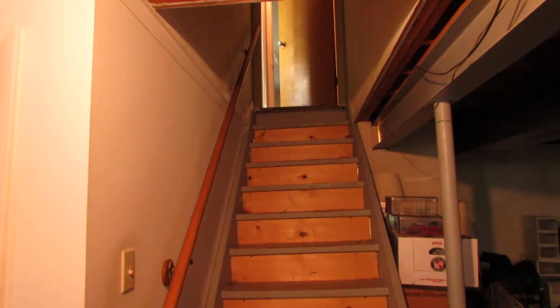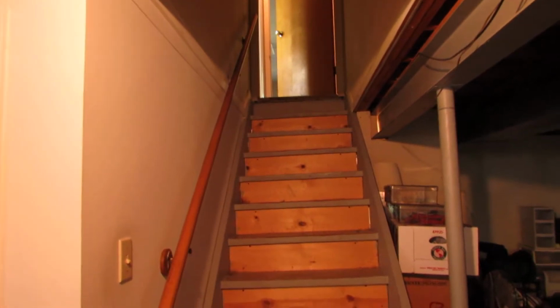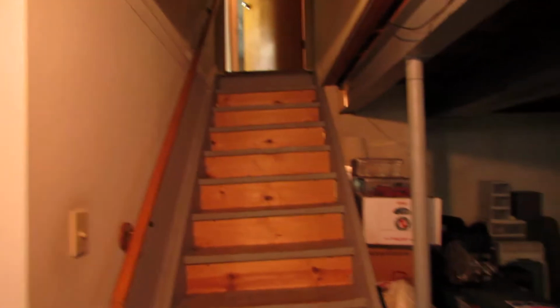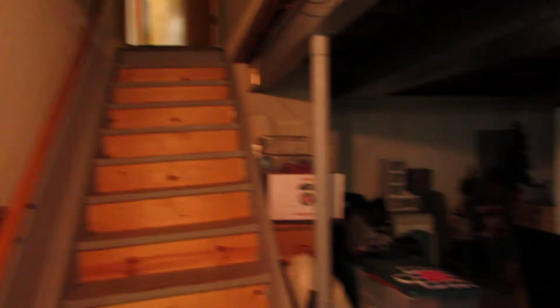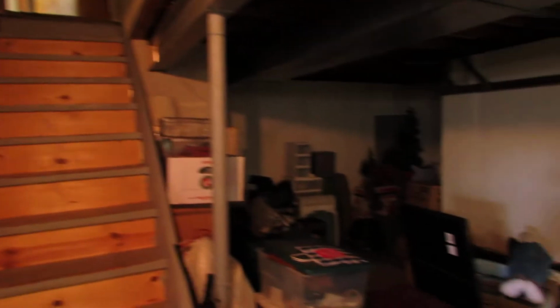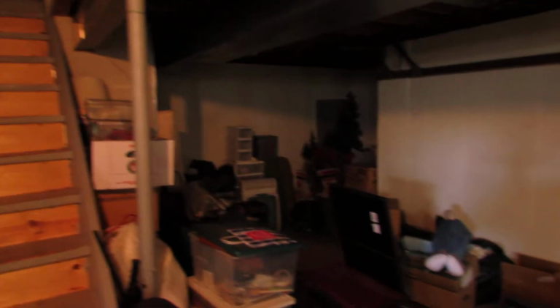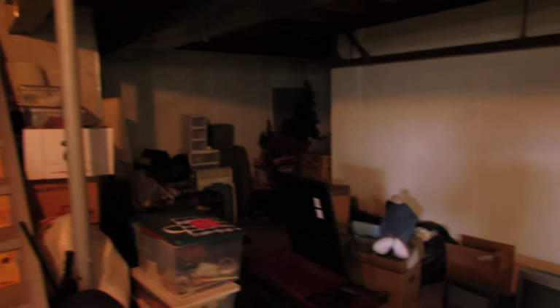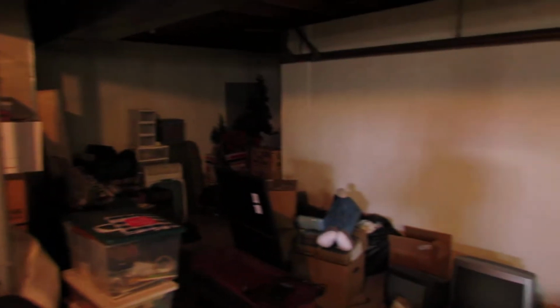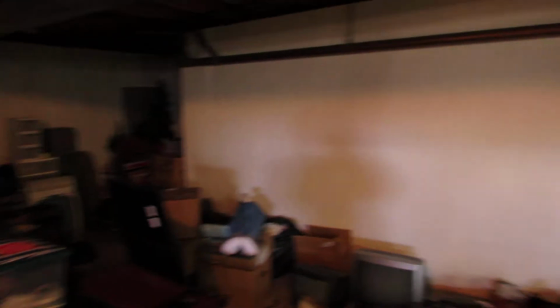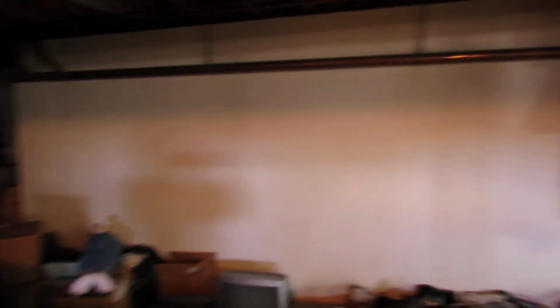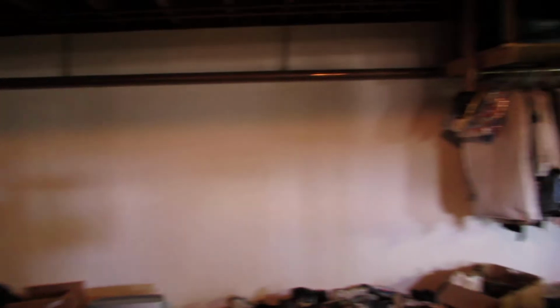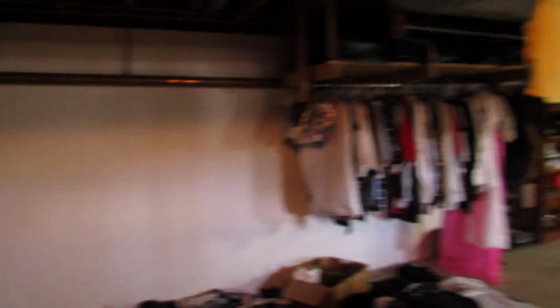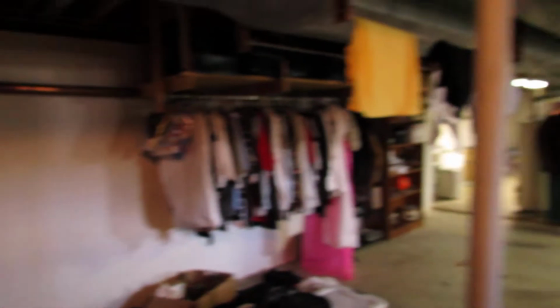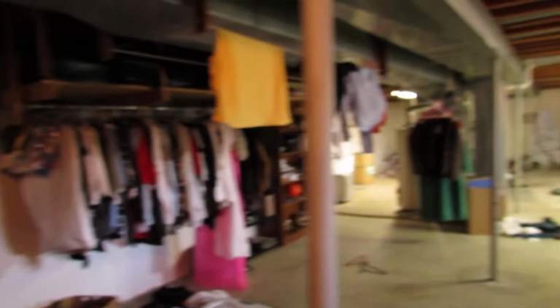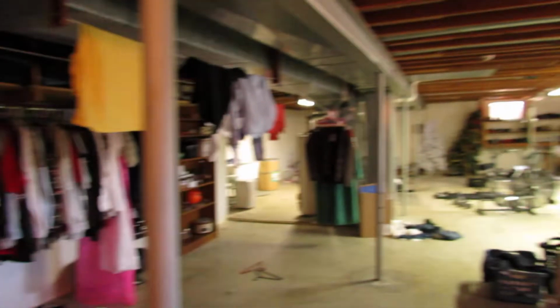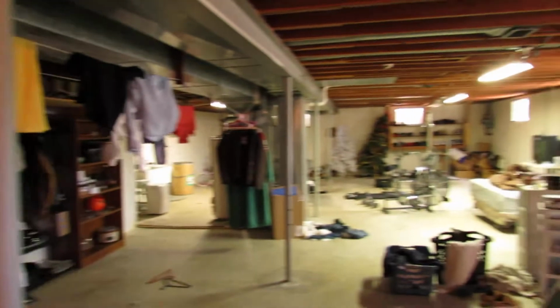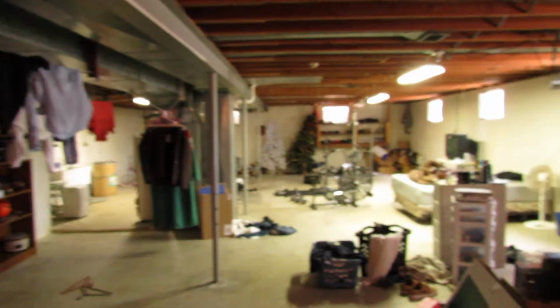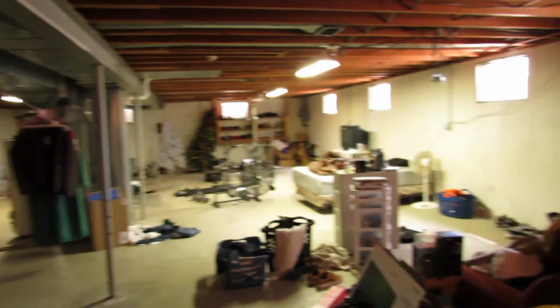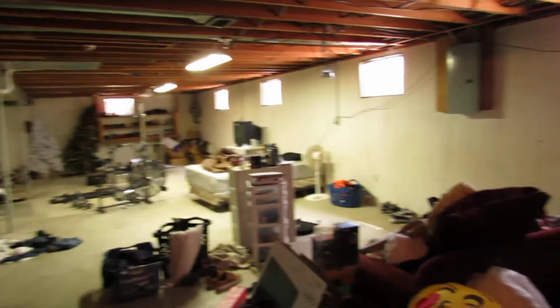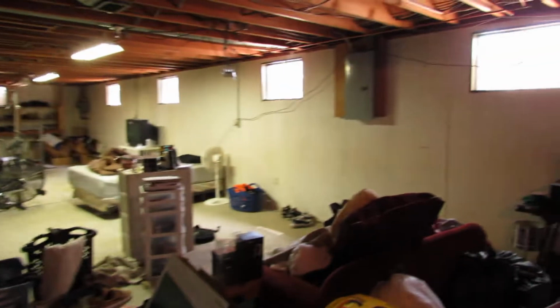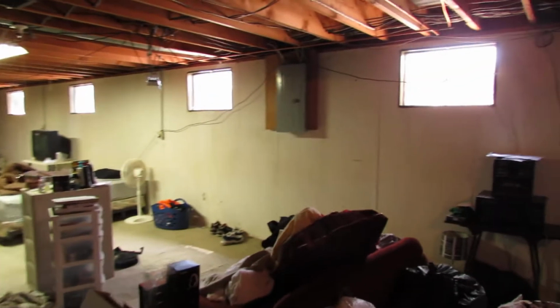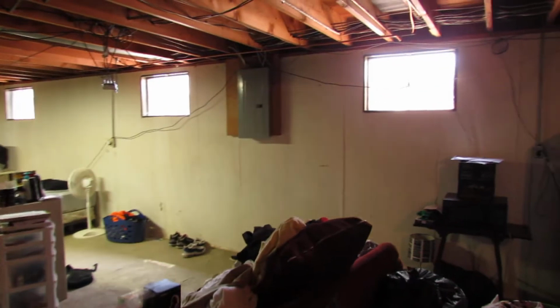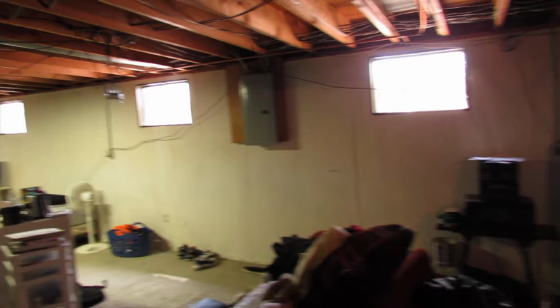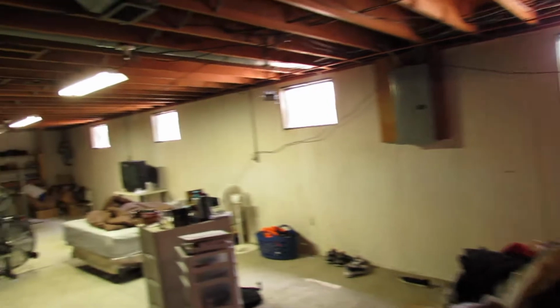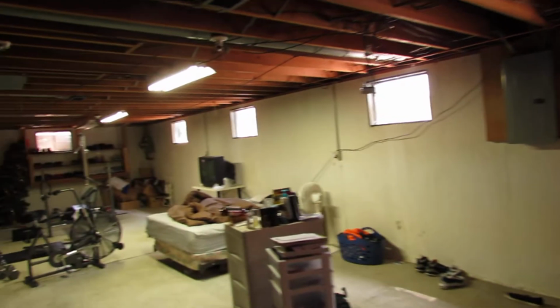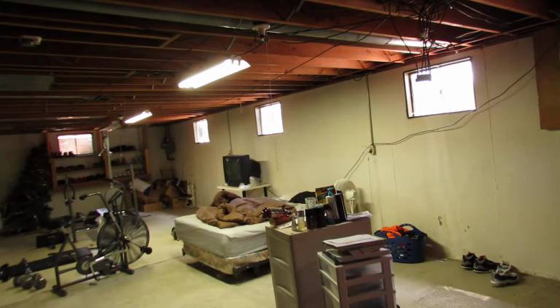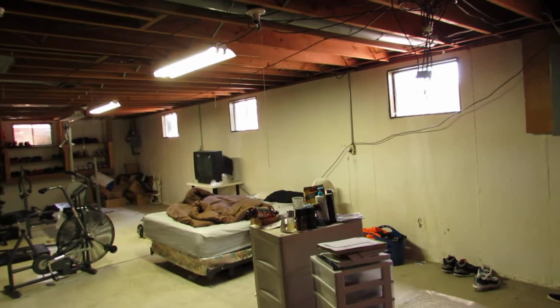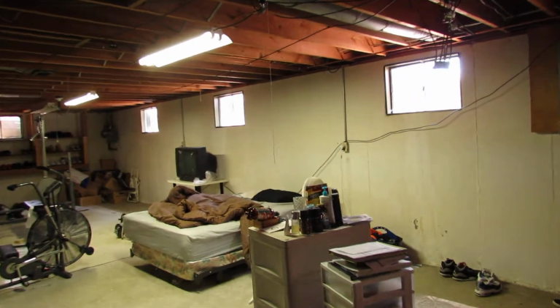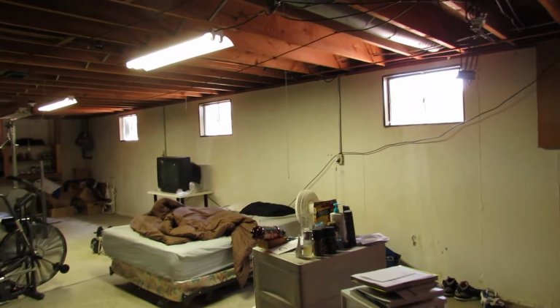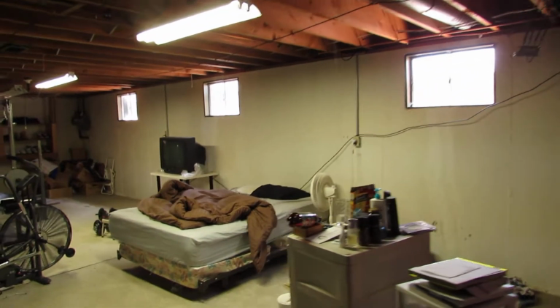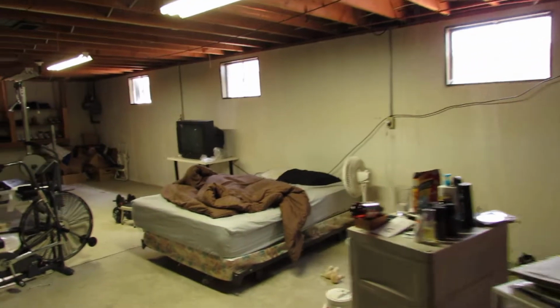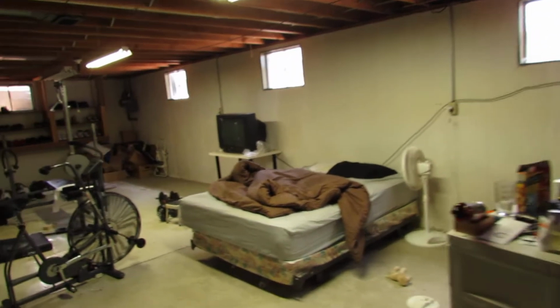When you get to the bottom of the basement stairs you can see it is just absolutely huge down here. There is so much space. The ceilings are high and could easily be finished.